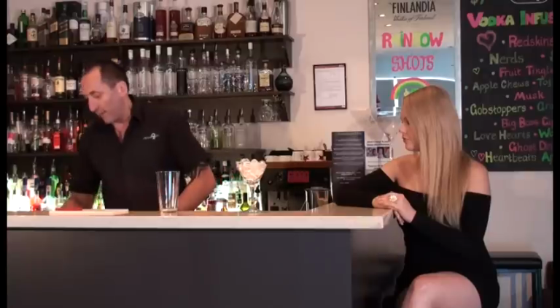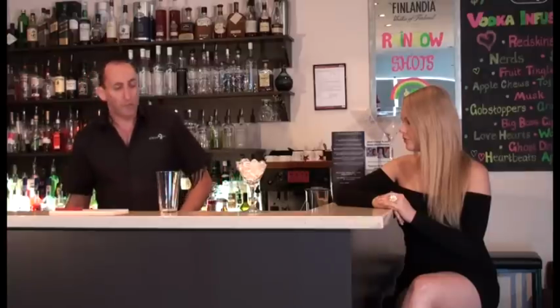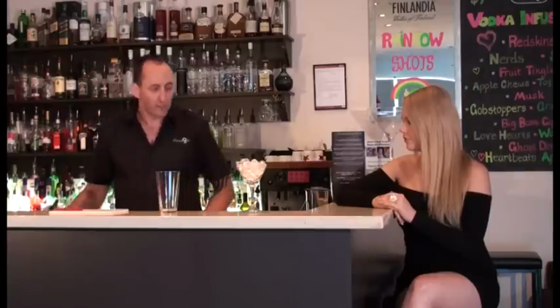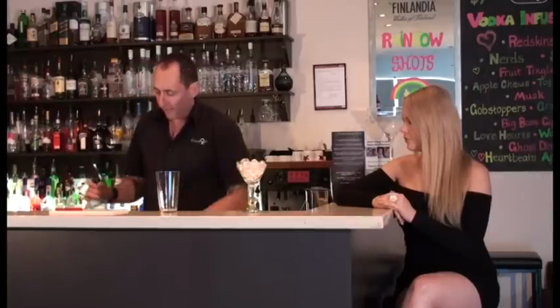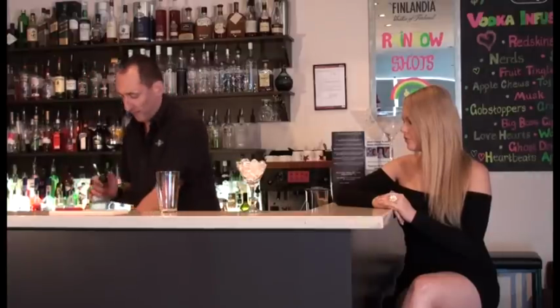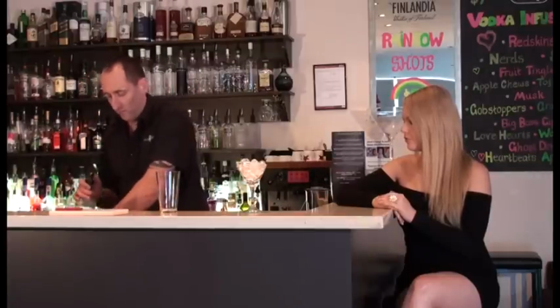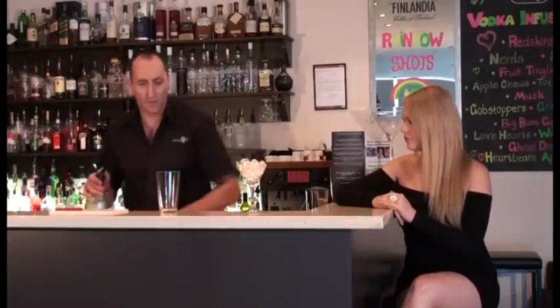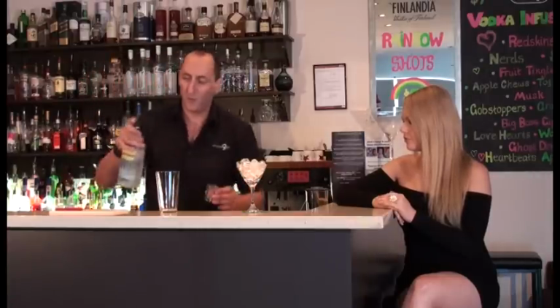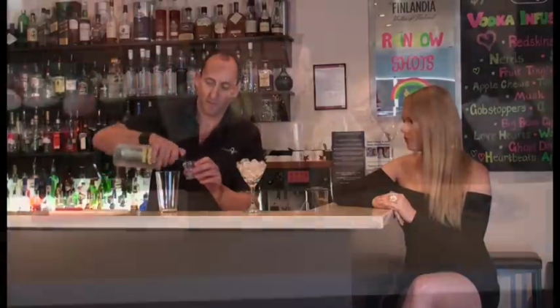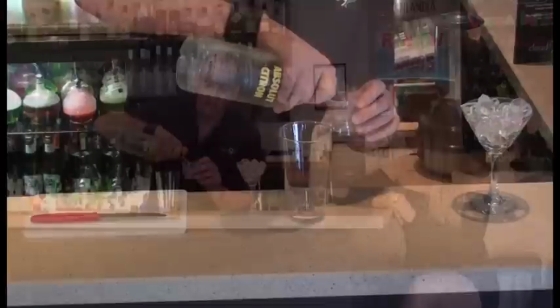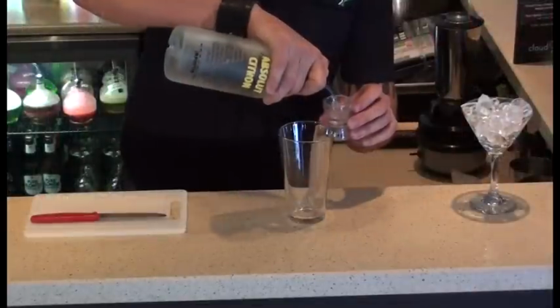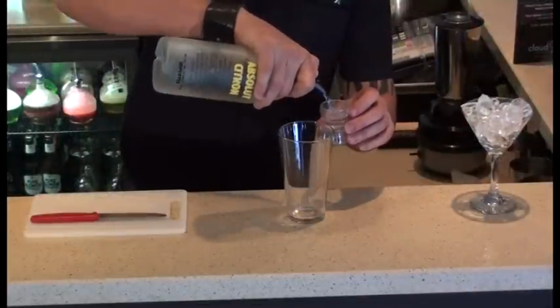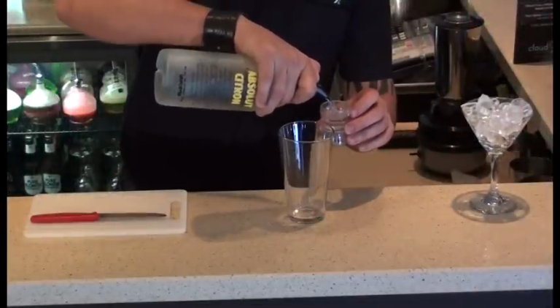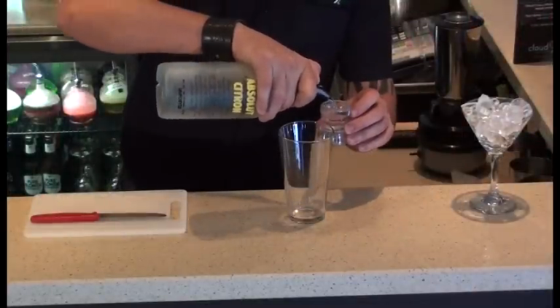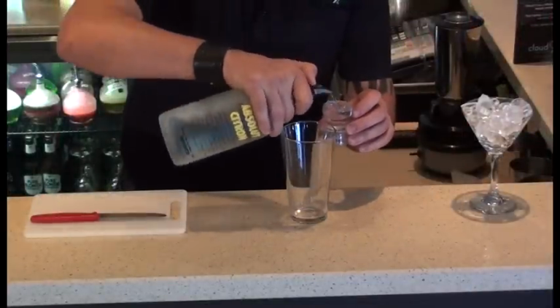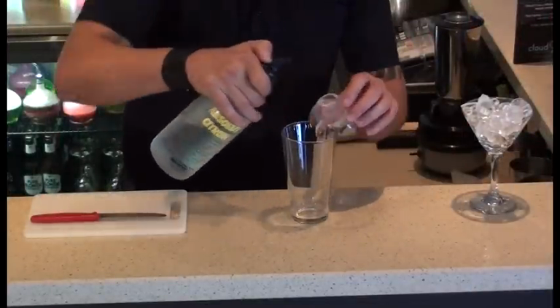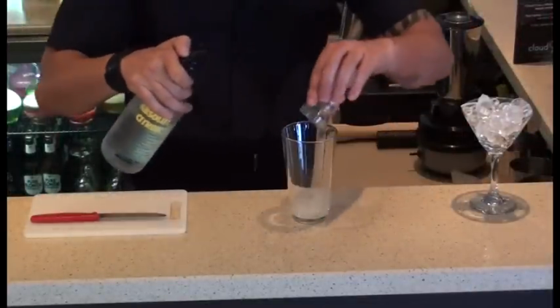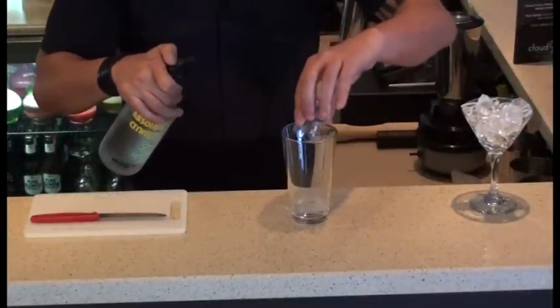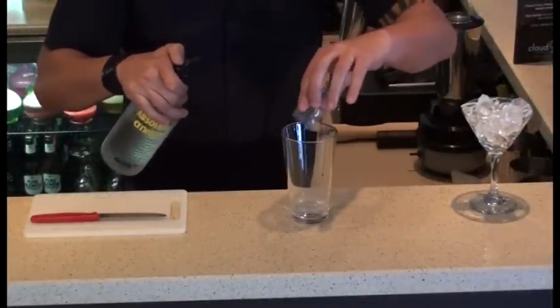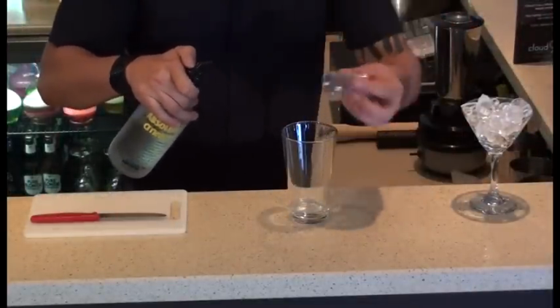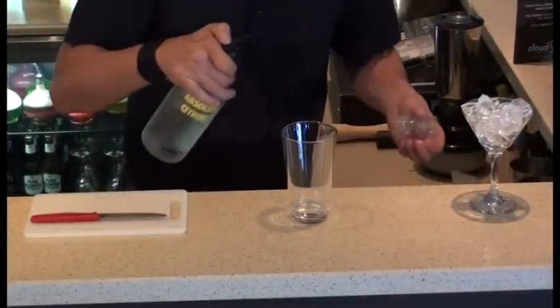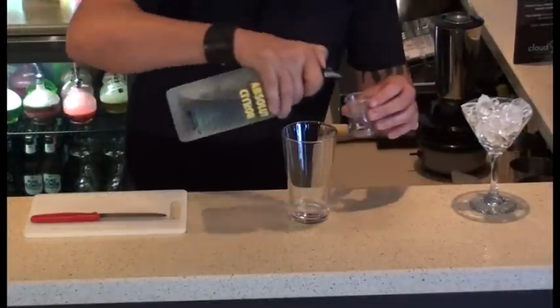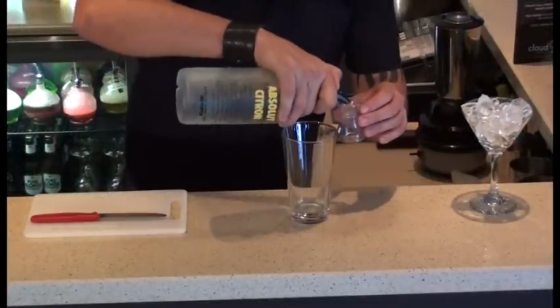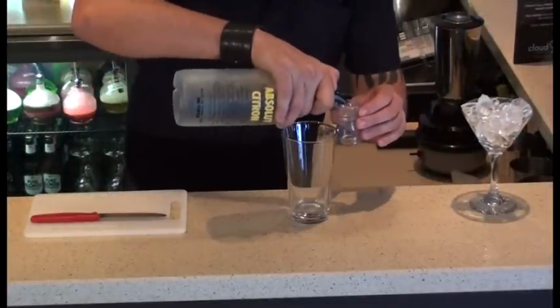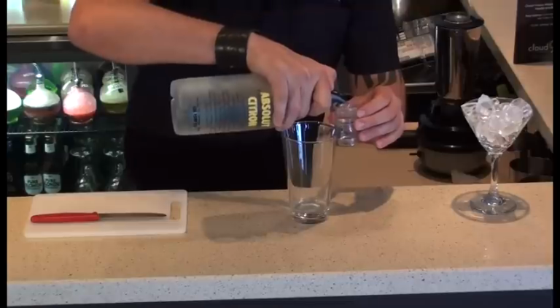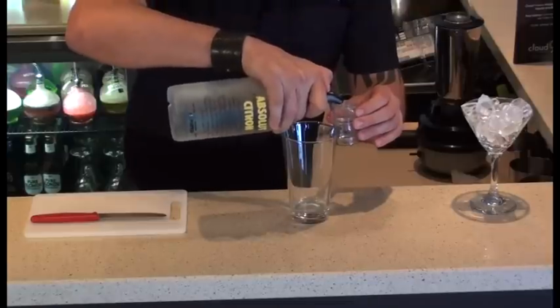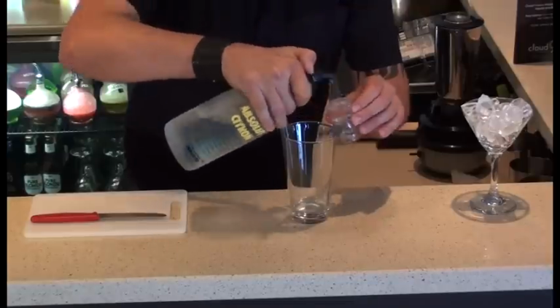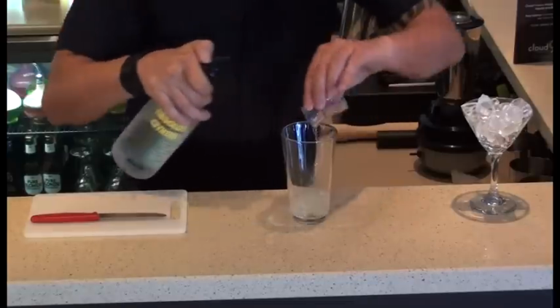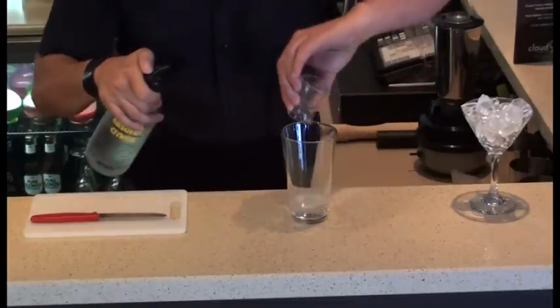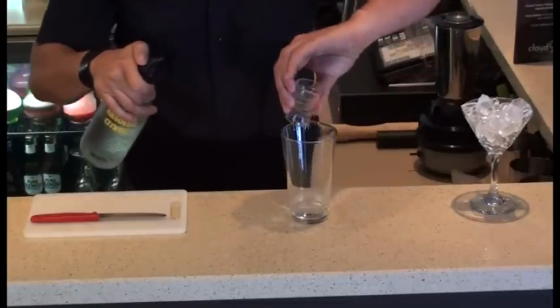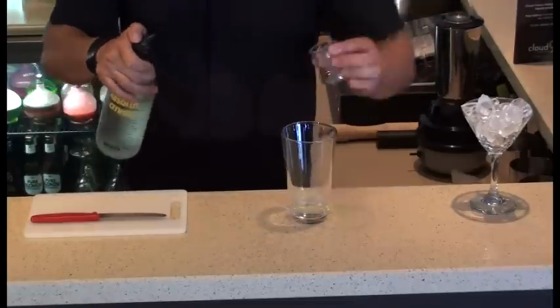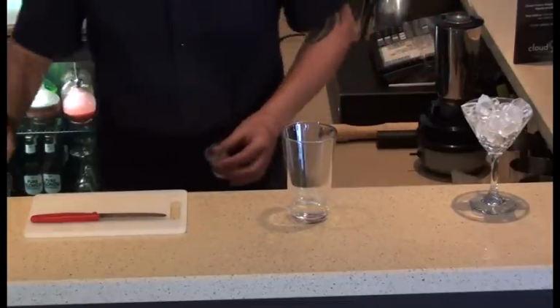So in a Boston shaker, you're going to use 45ml of Absolut Citron Vodka for our strong element. It's a lemon-flavoured, citrus-flavoured vodka.